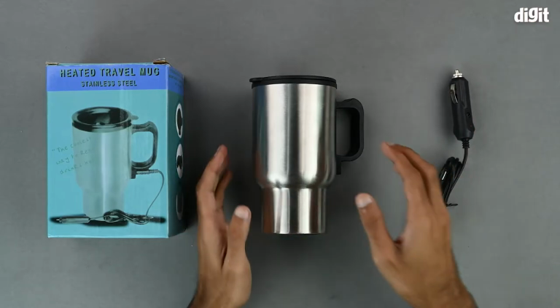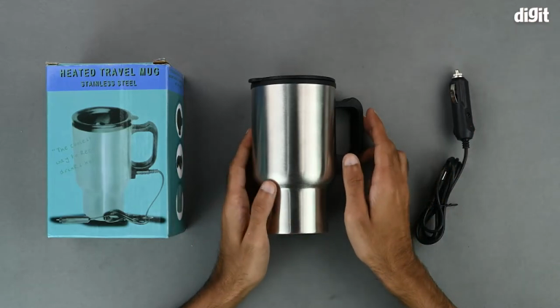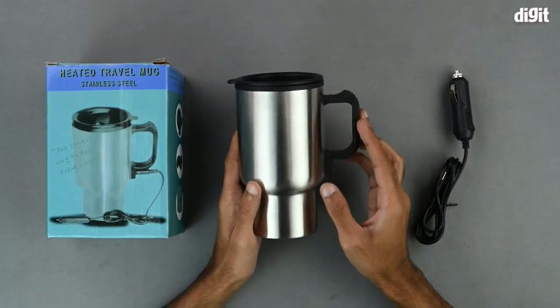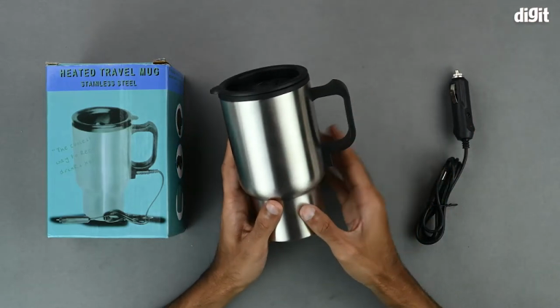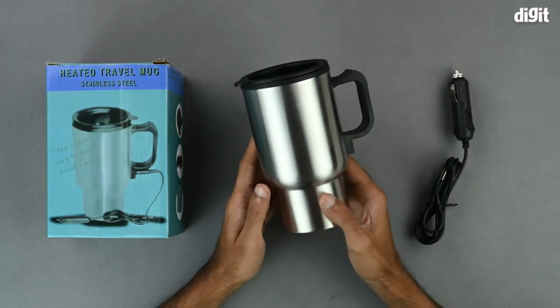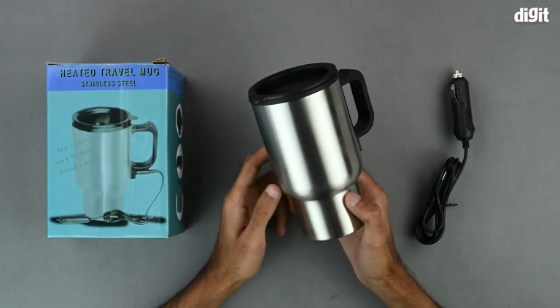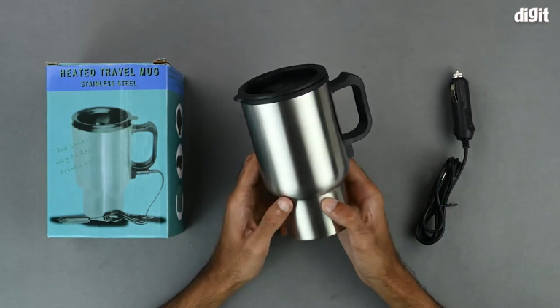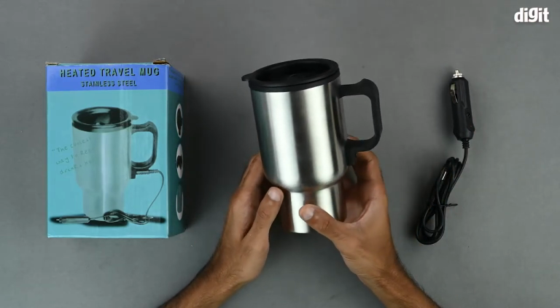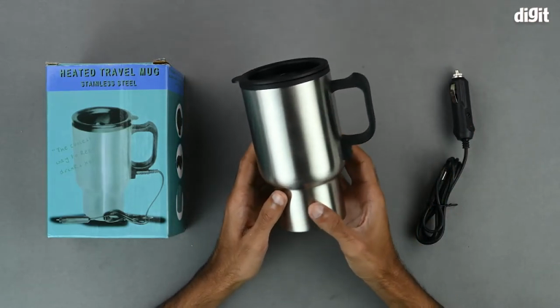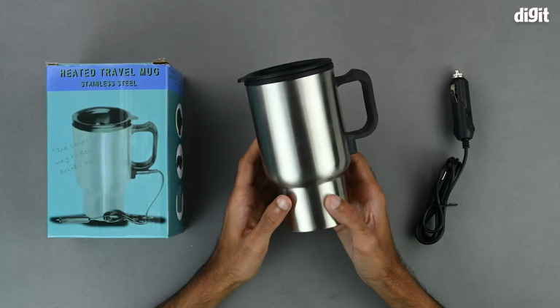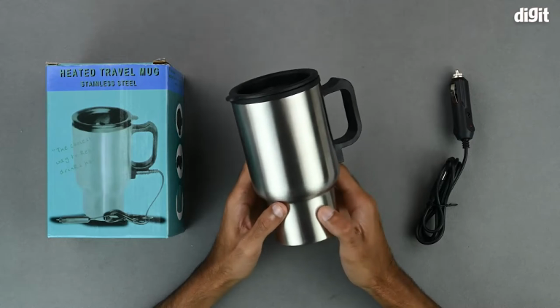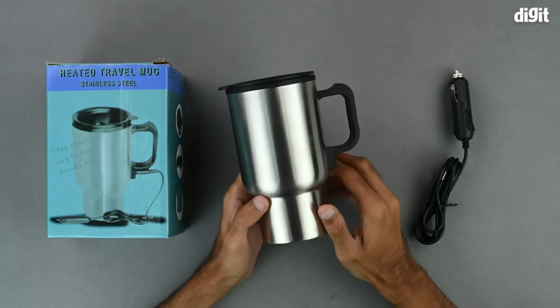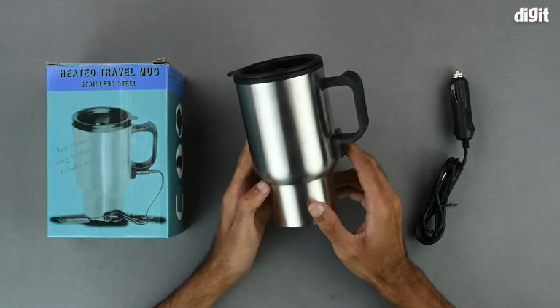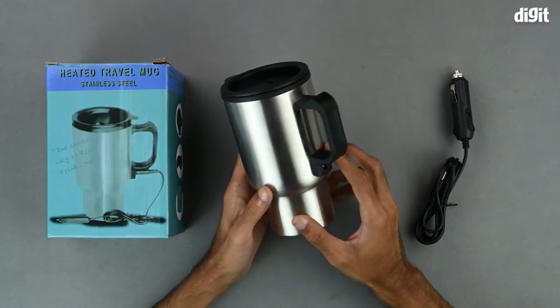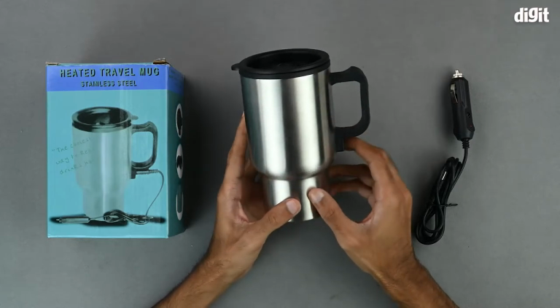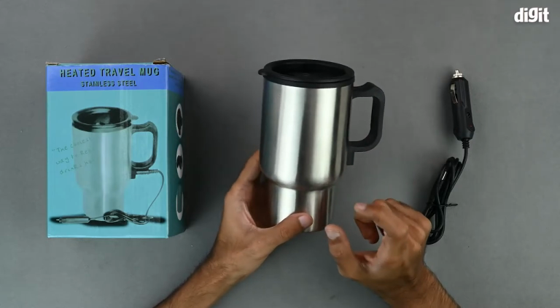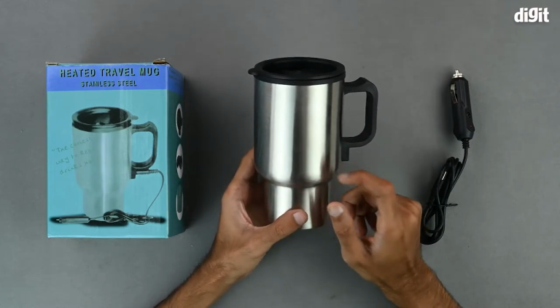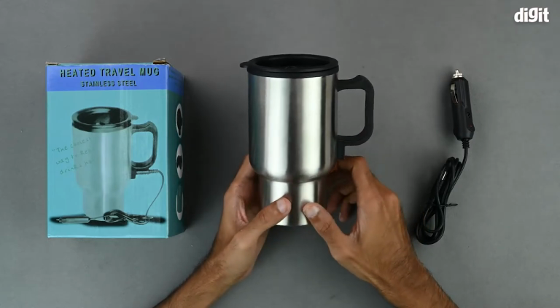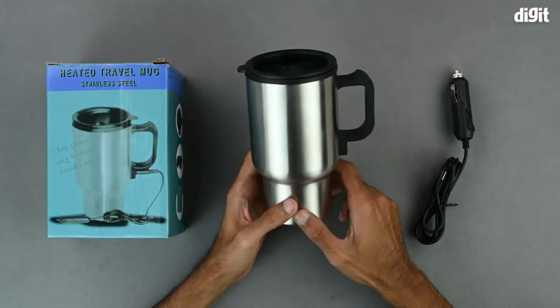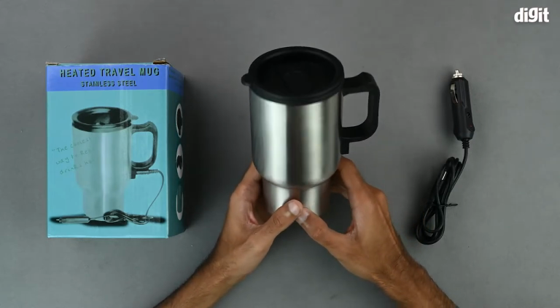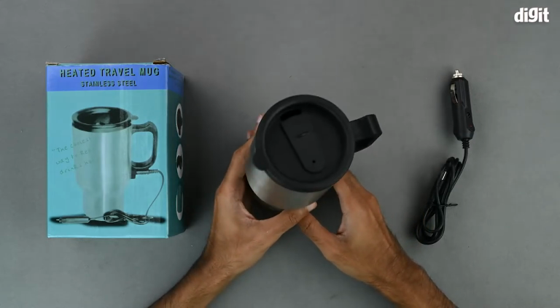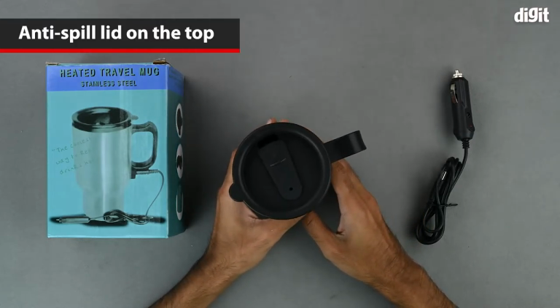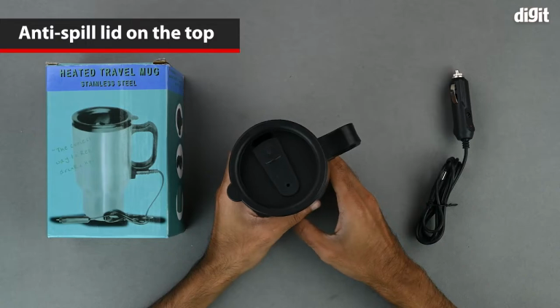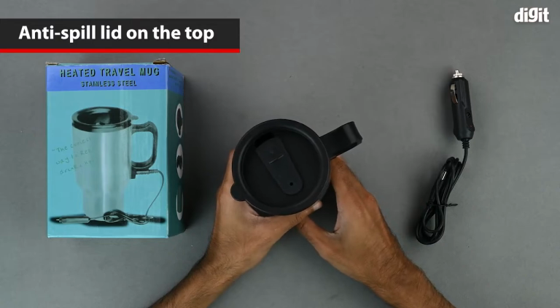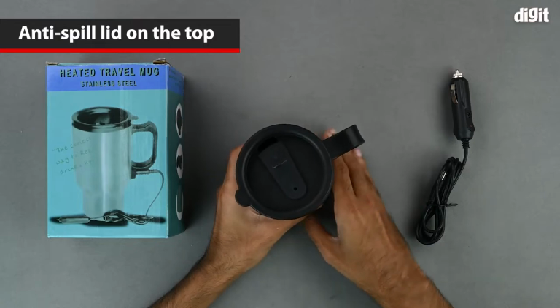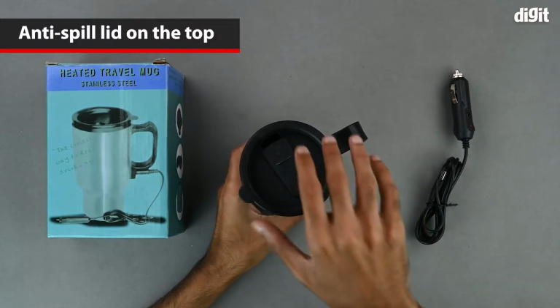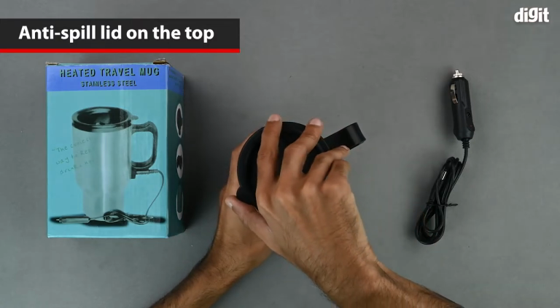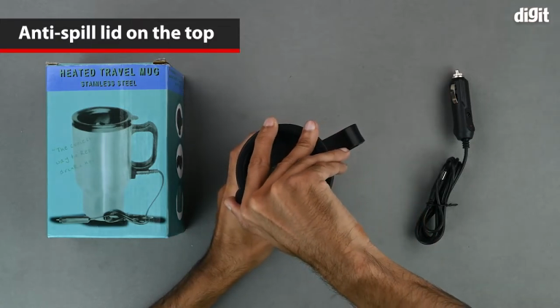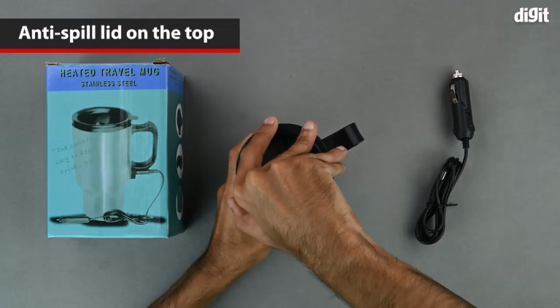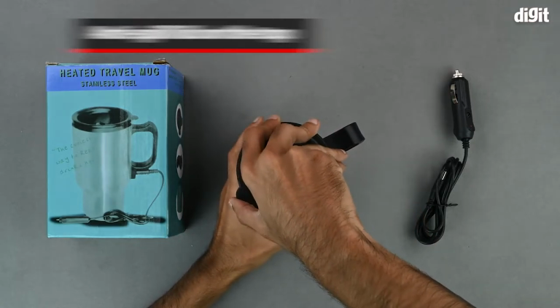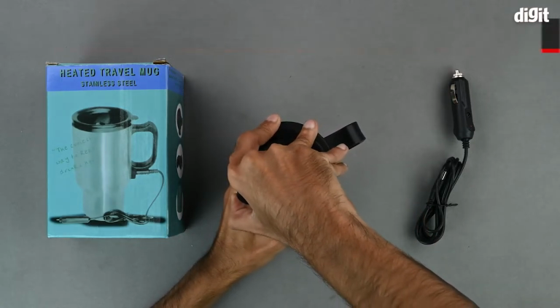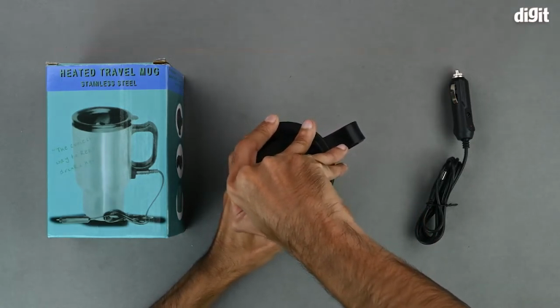Coming to the travel mug, we can see that there is a silver and black color theme going for it. Most of it is silver as it is made from stainless steel. Up top, we have an anti-spill lid.